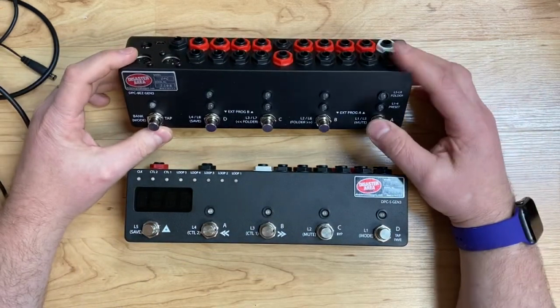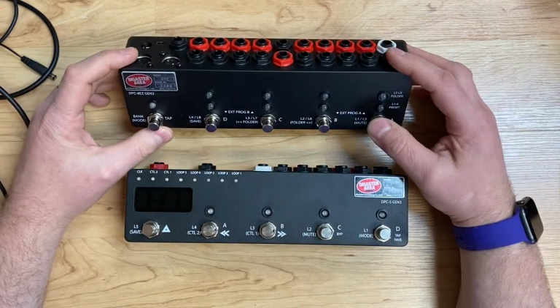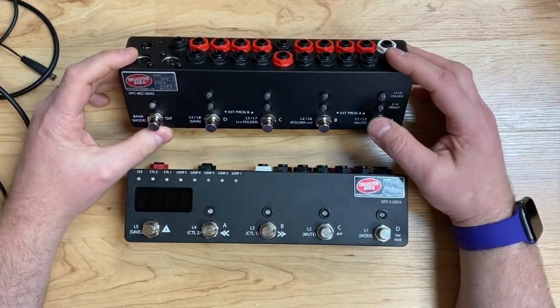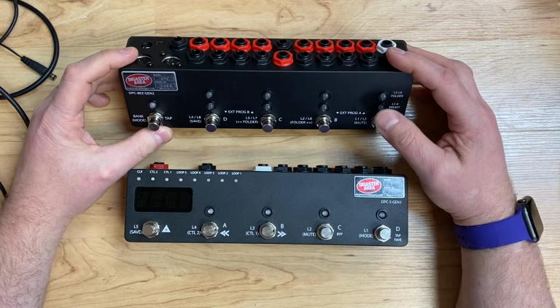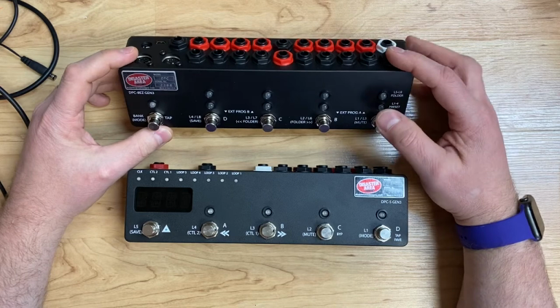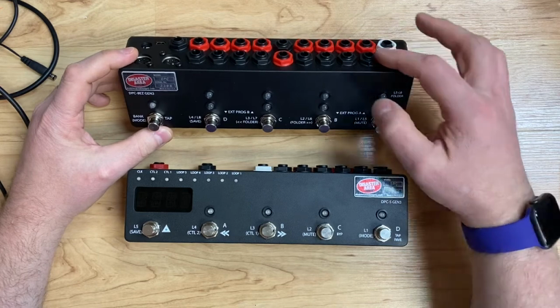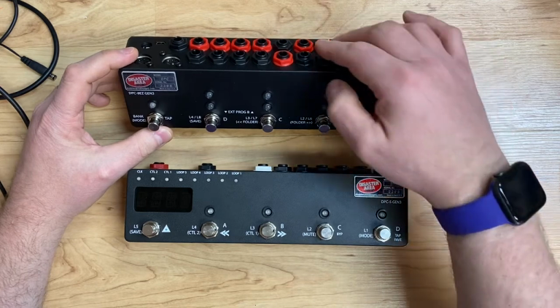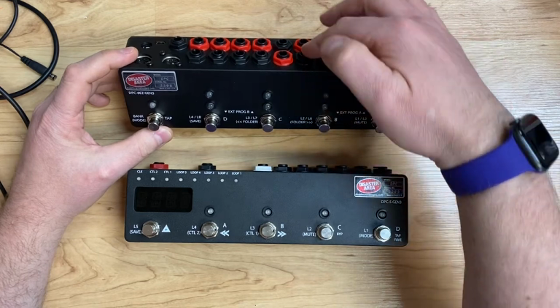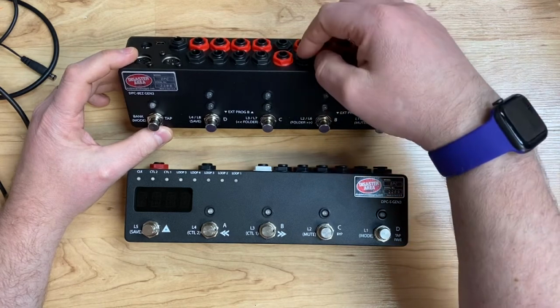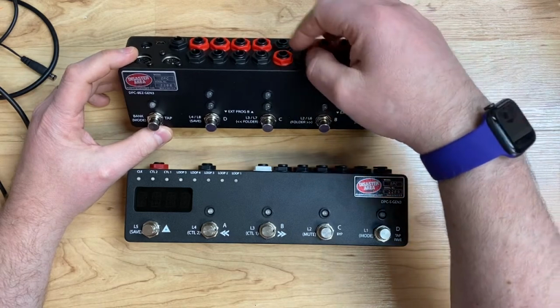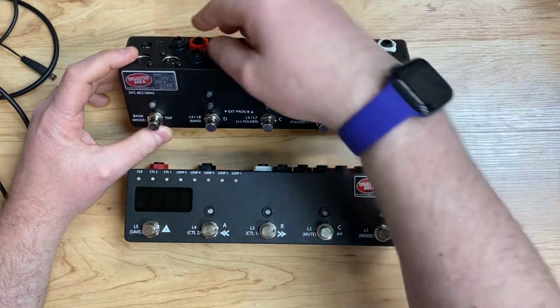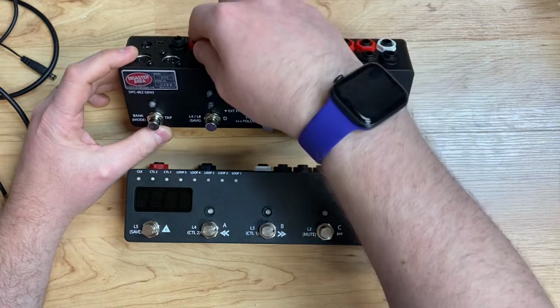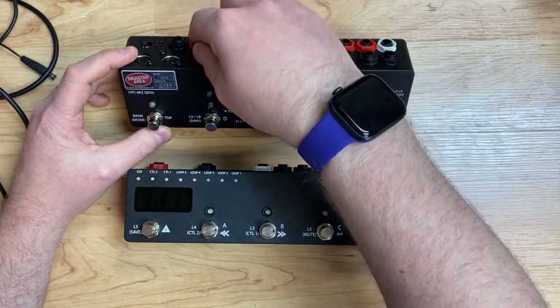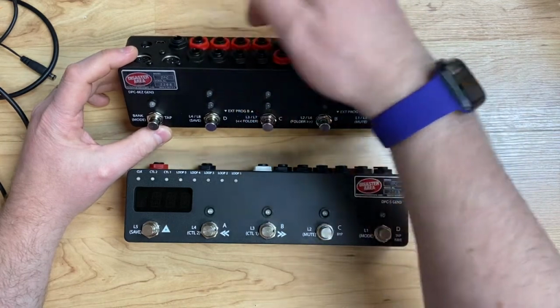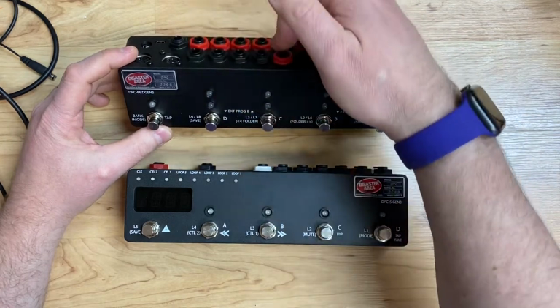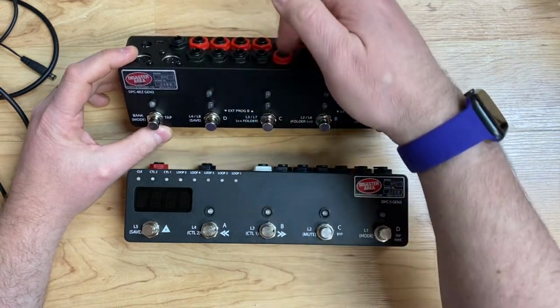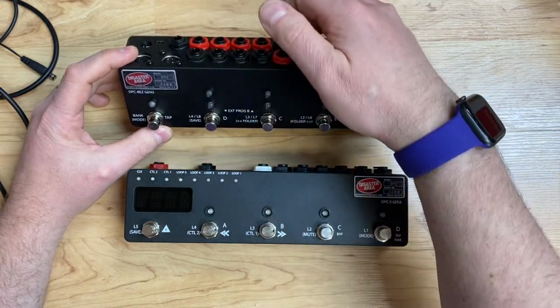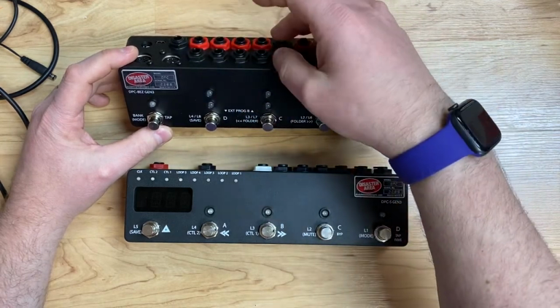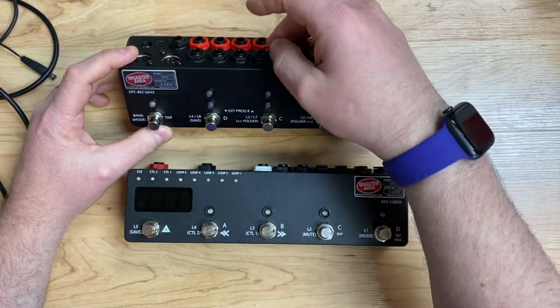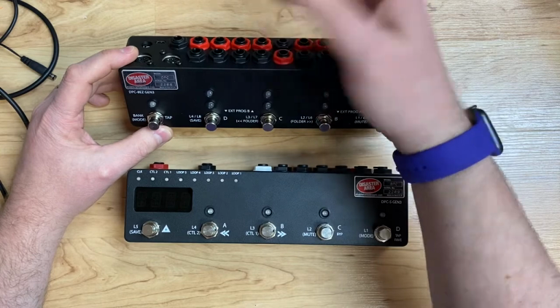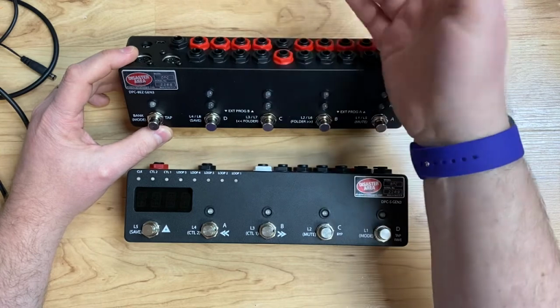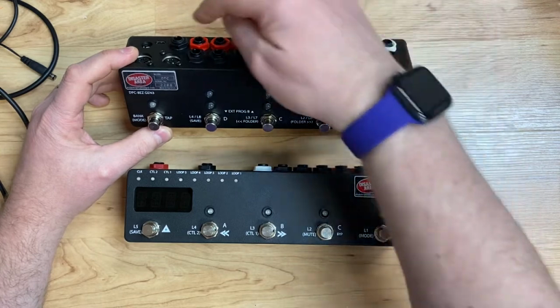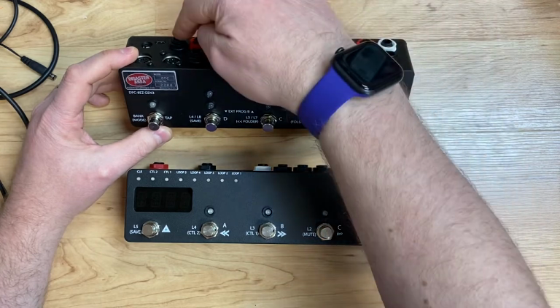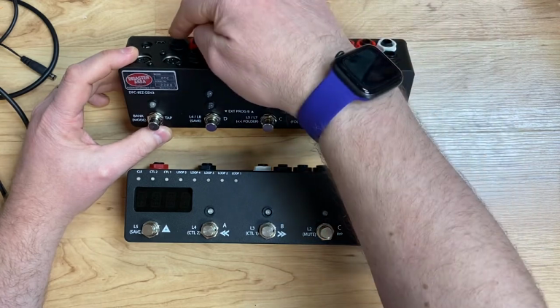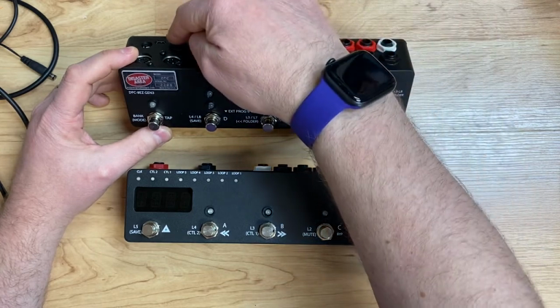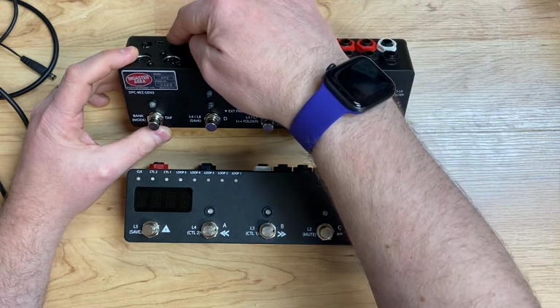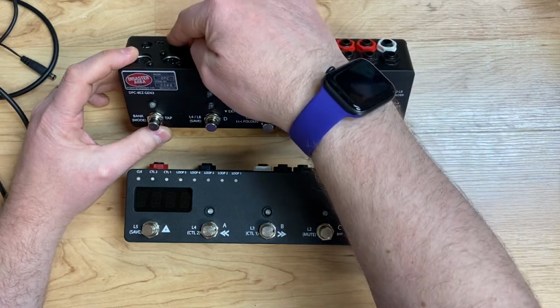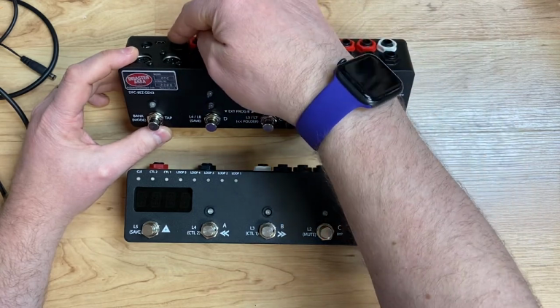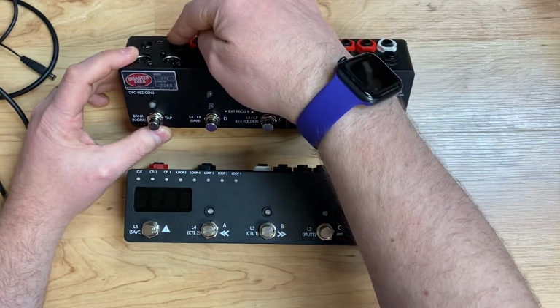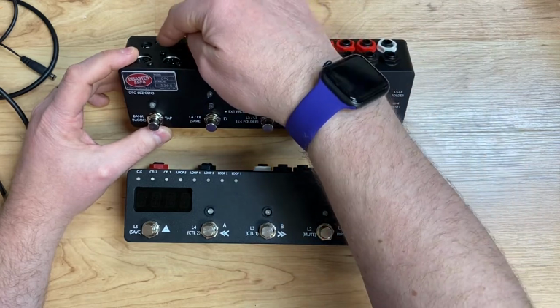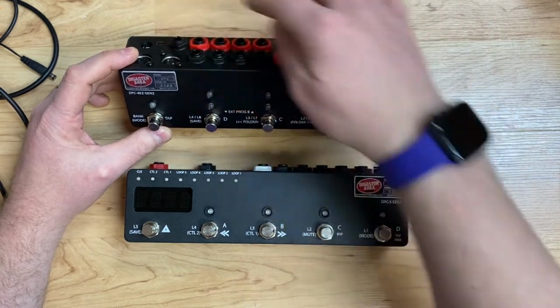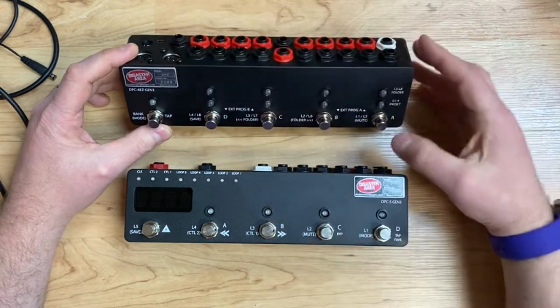Input goes here in the top black jack, loops 1-4, loops 5-8, this is an insert for a volume pedal or an always-on effect, and then the main out comes out here on this black jack near the USB port.